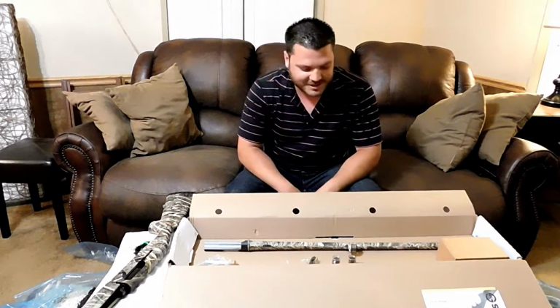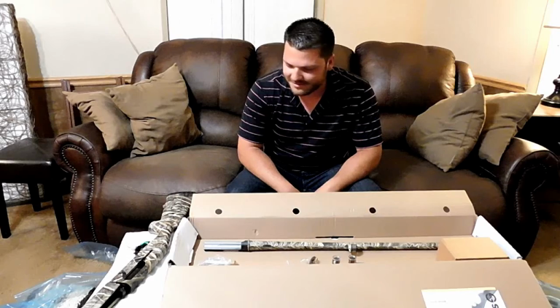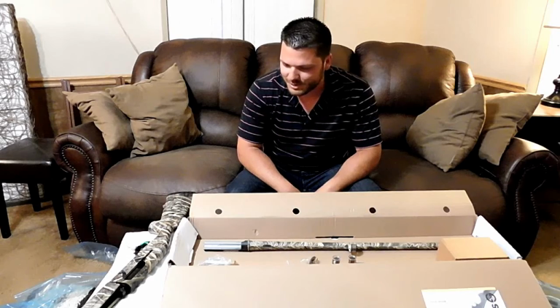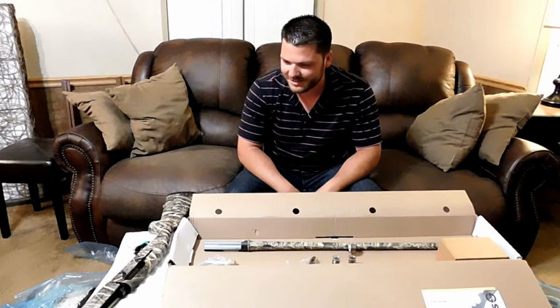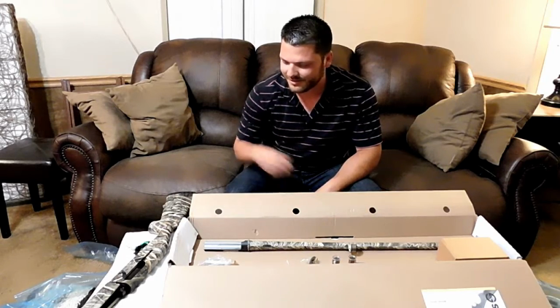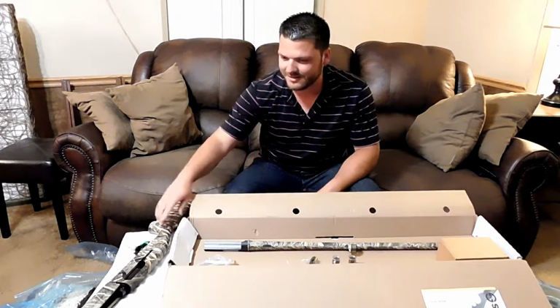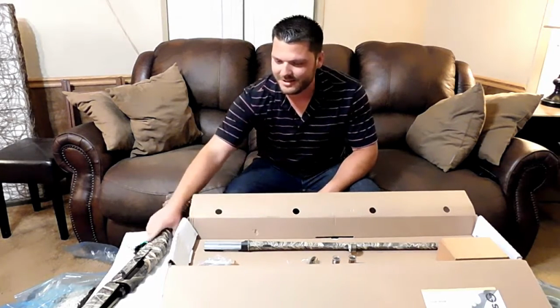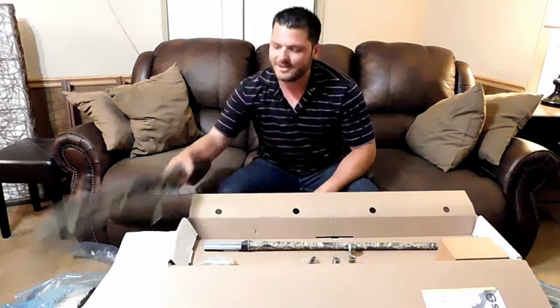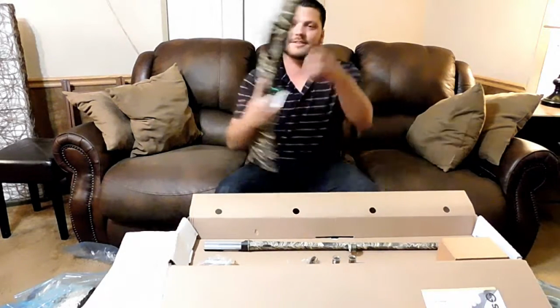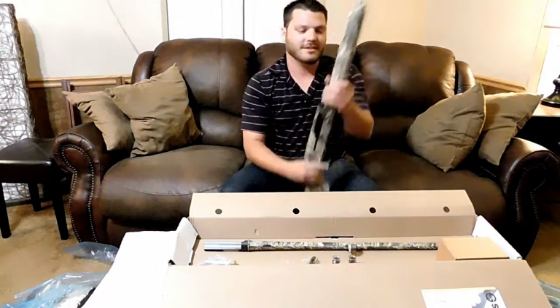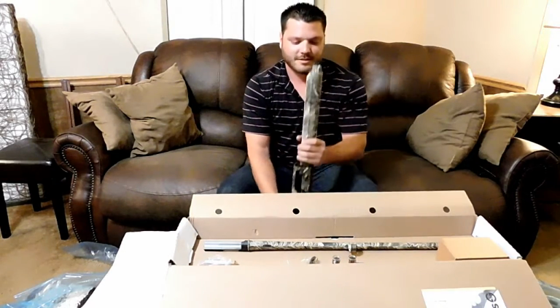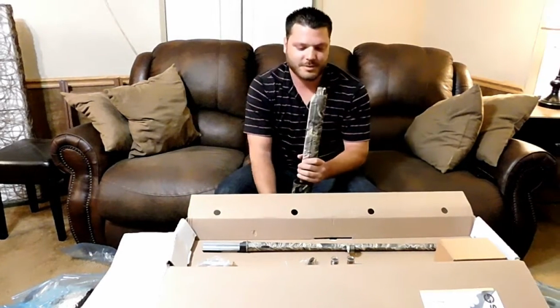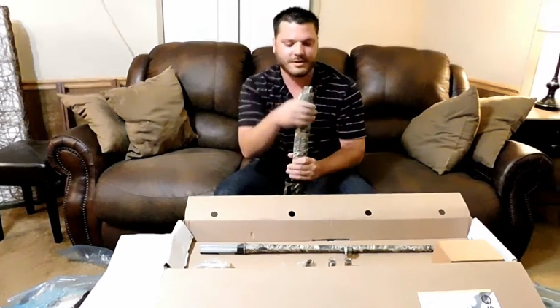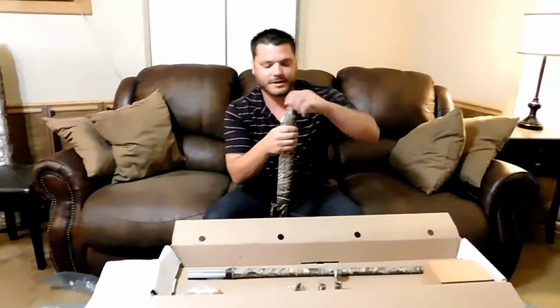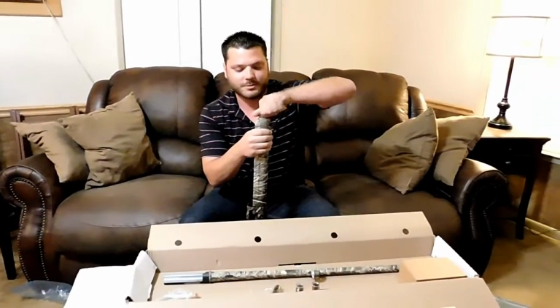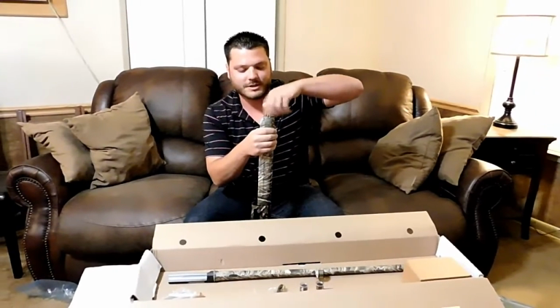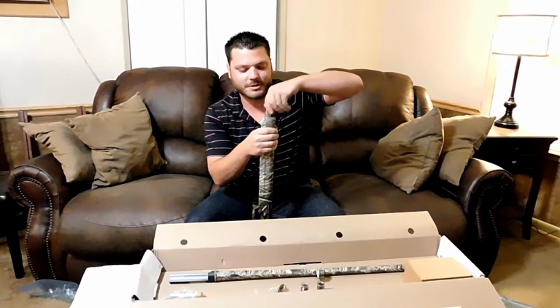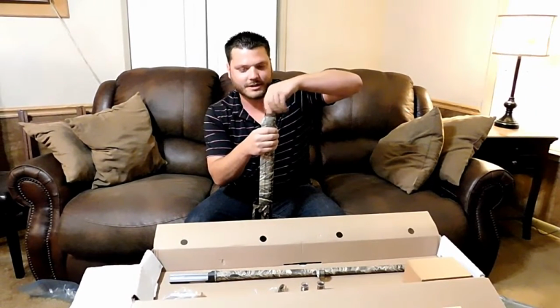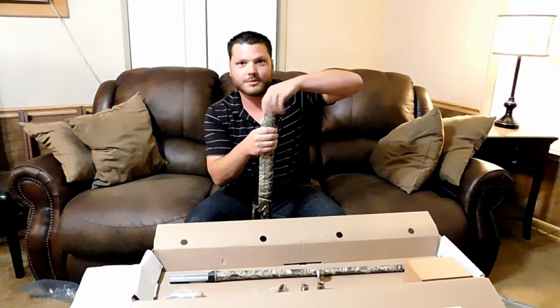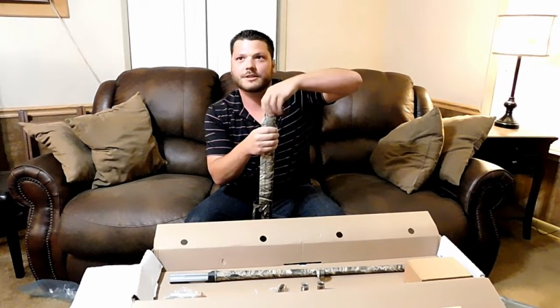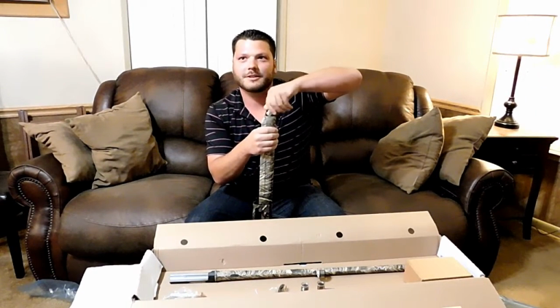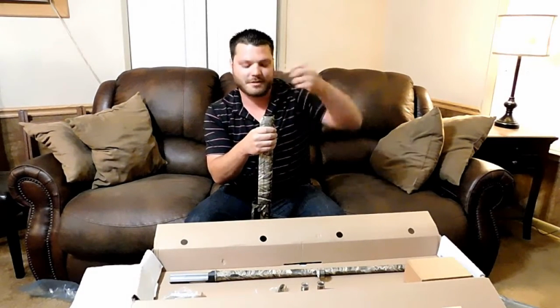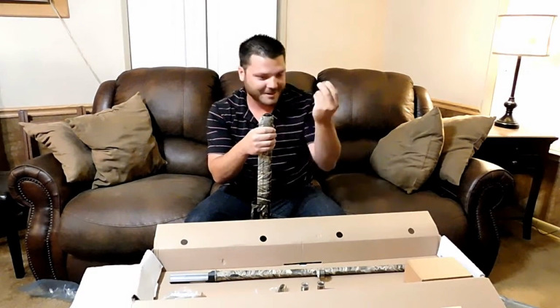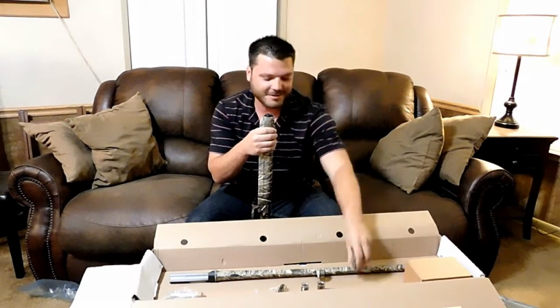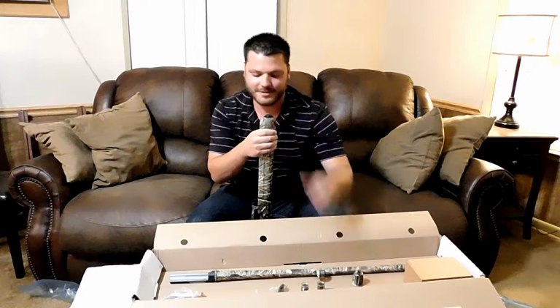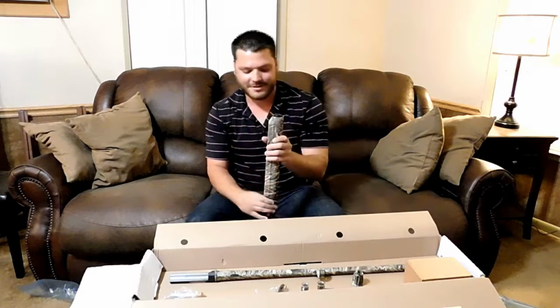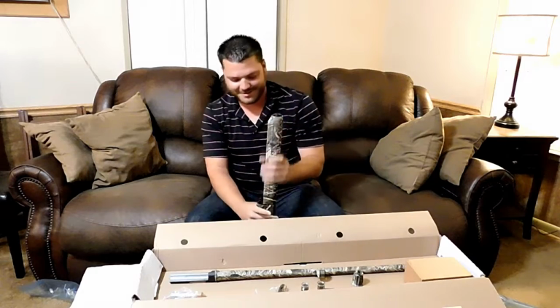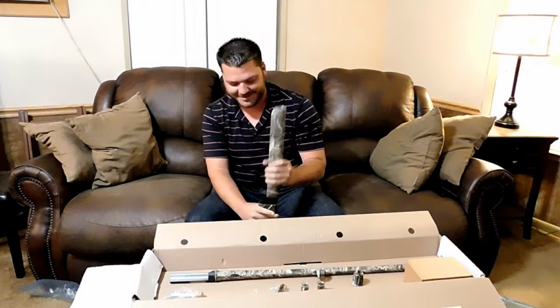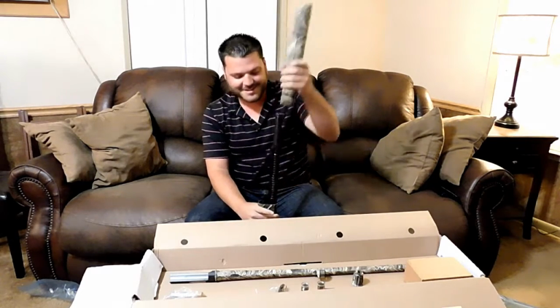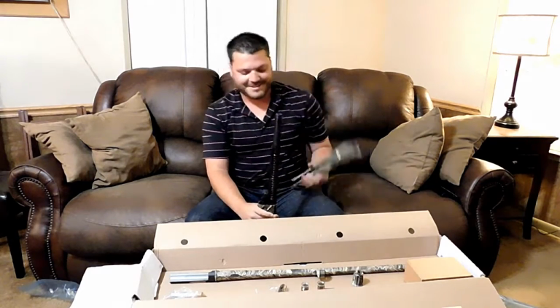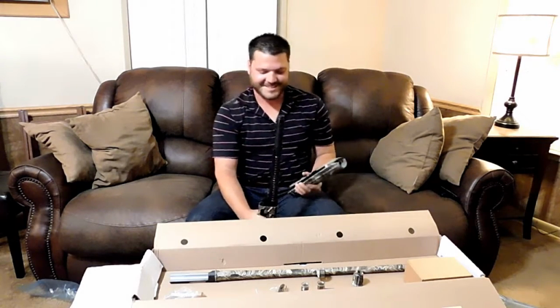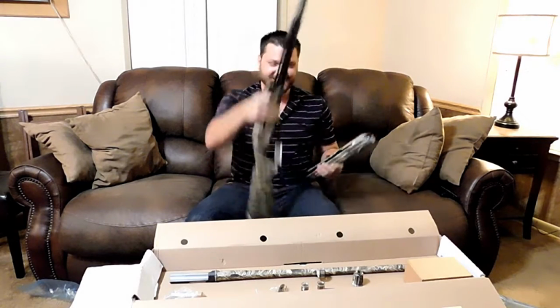Let's put this thing together. Like my friend here, I don't need instructions to put a shotgun together. Buddy thinks there's such a thing as a 30-inch barrel — shut up, dude.